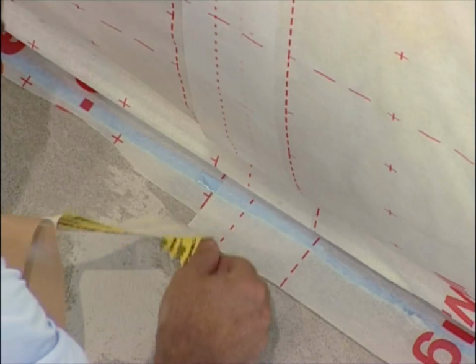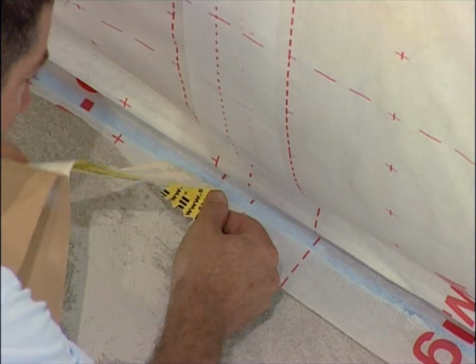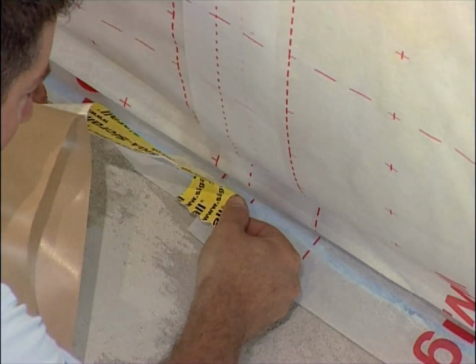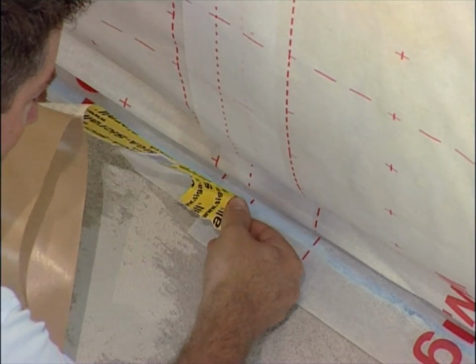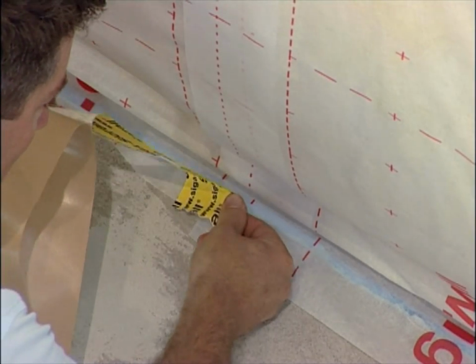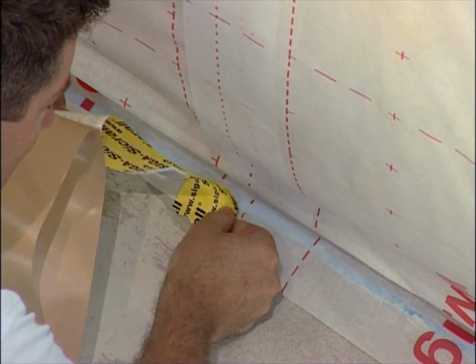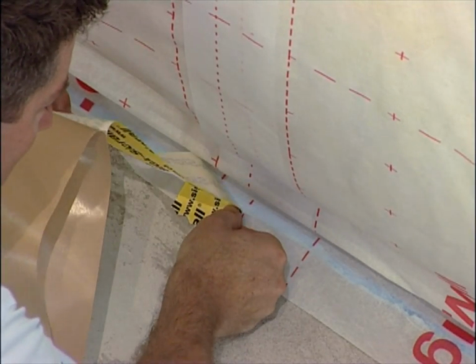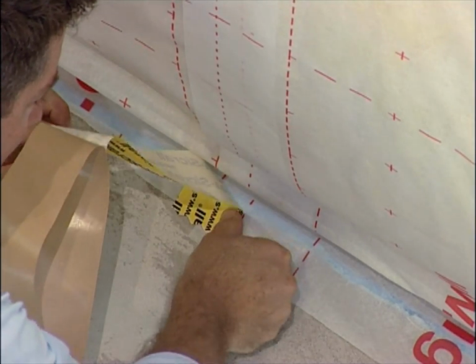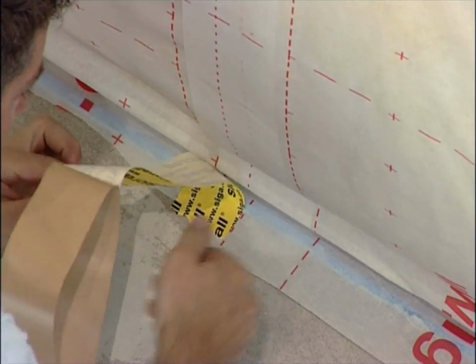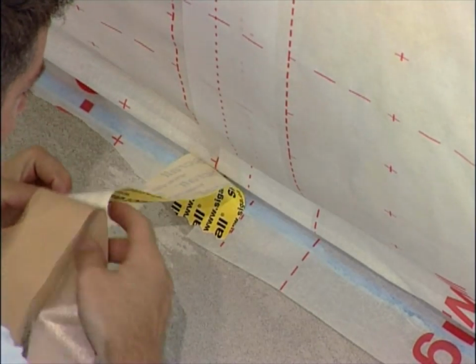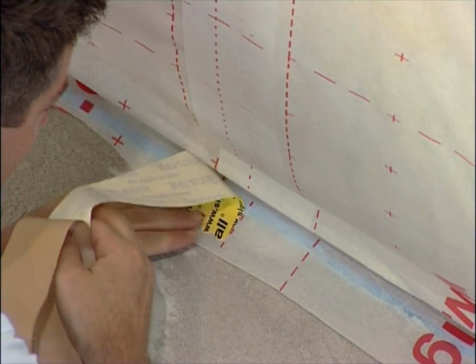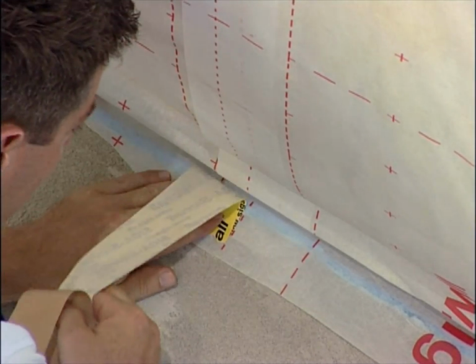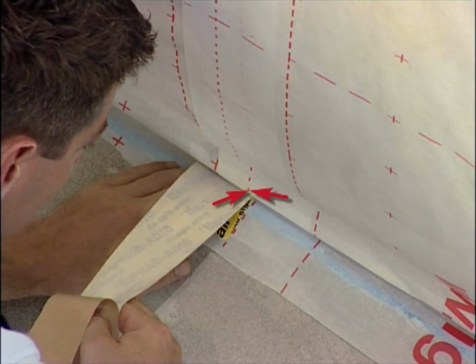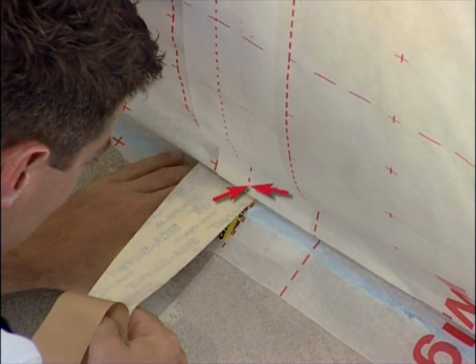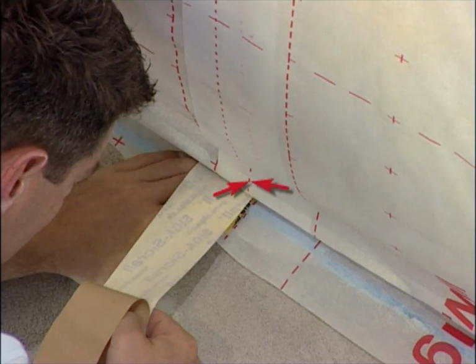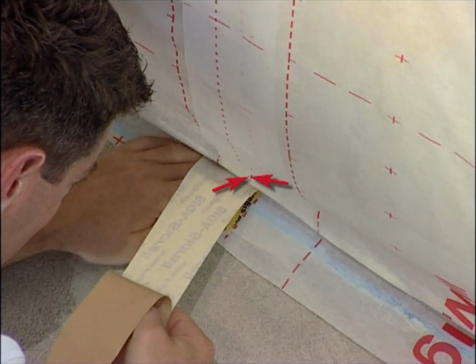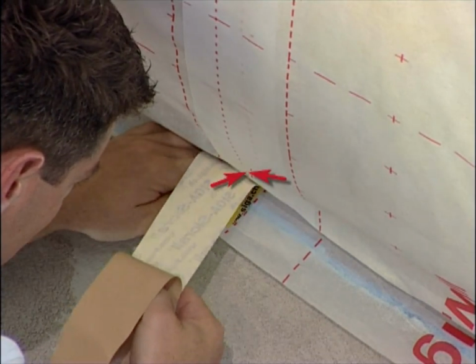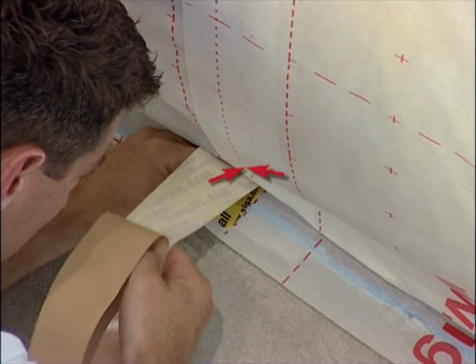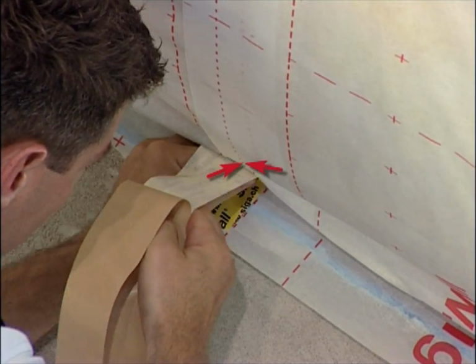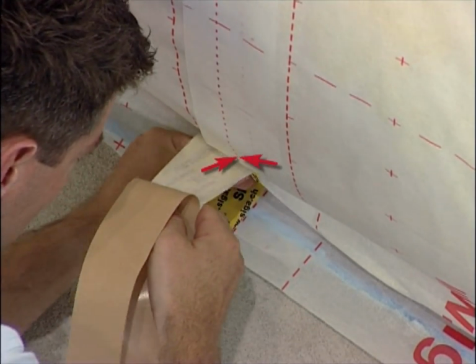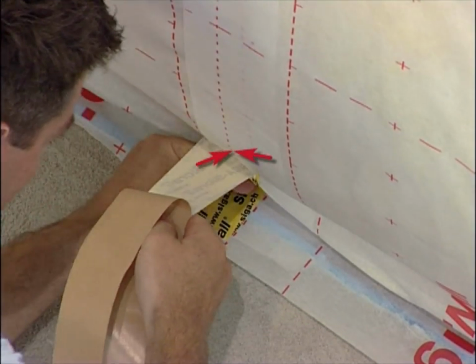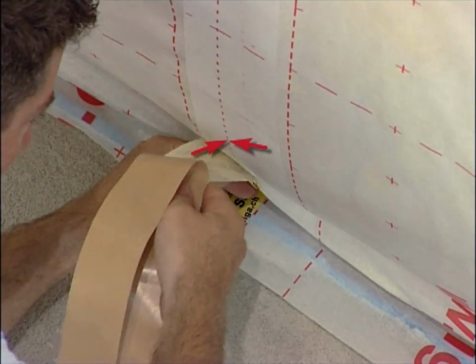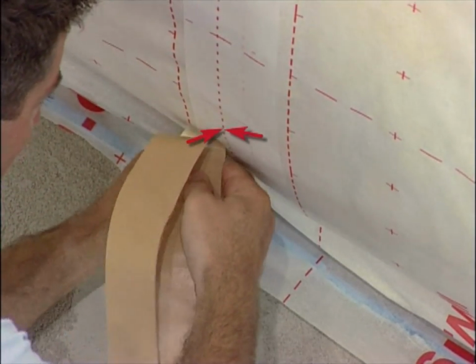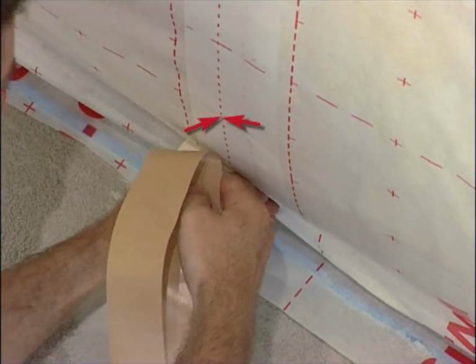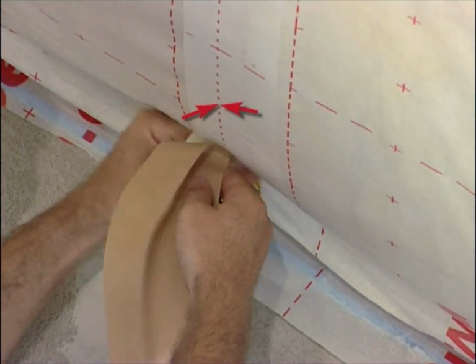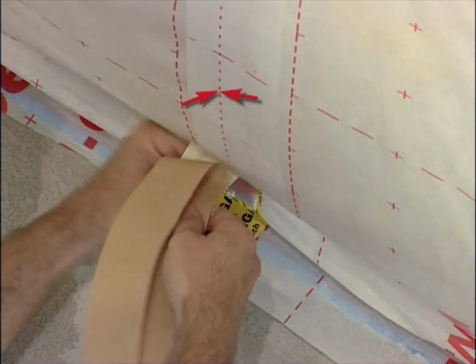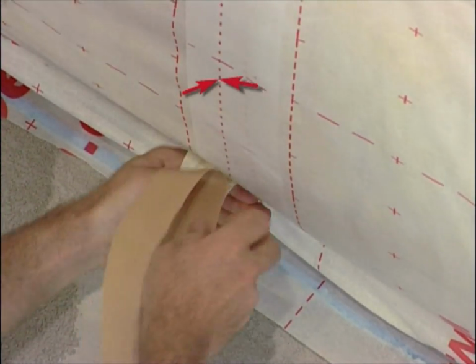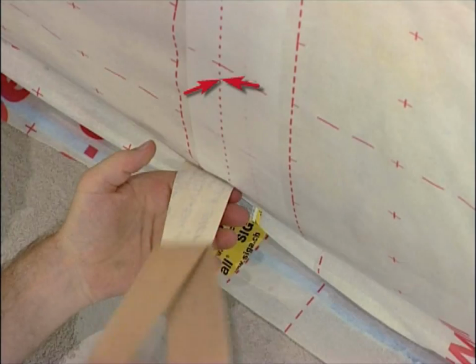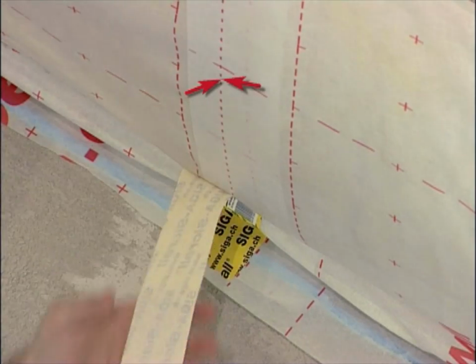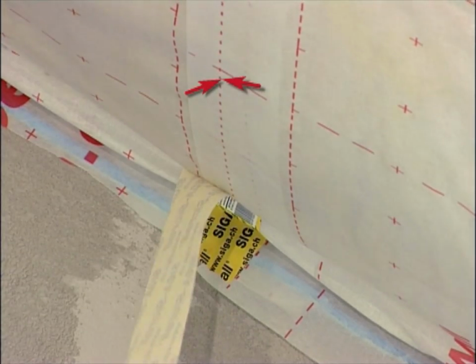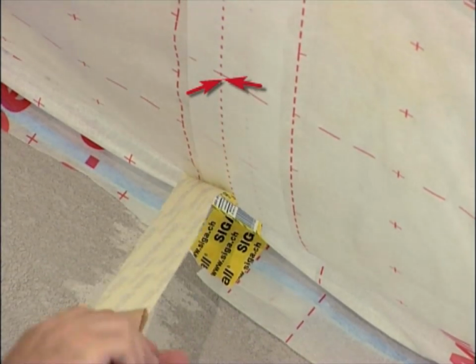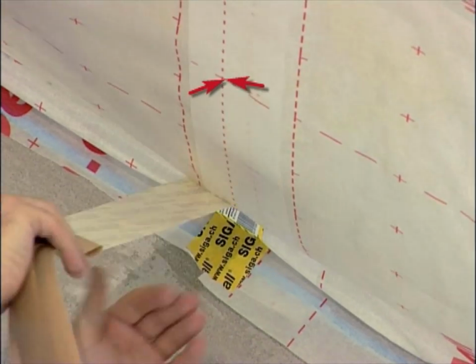Release Zikral from its backing strip and position it in the centre of the overlap. When installing the MyPal Vapor Control Layer, the bonding aid will help you. Remove the backing strip bit by bit.